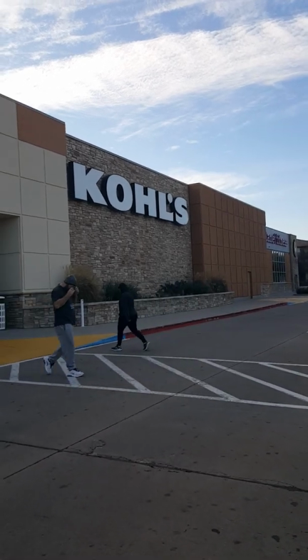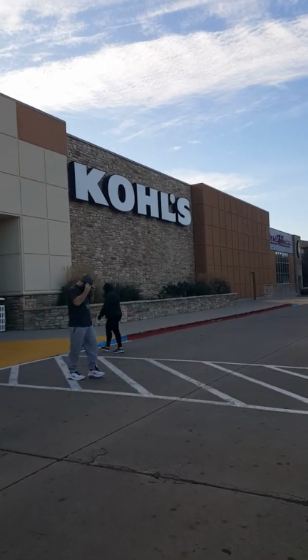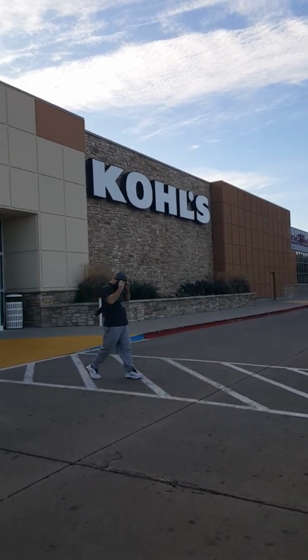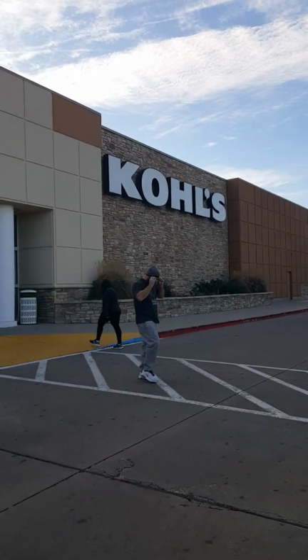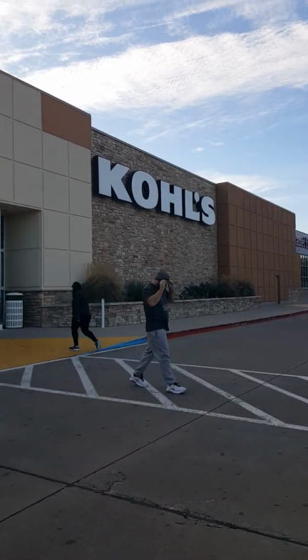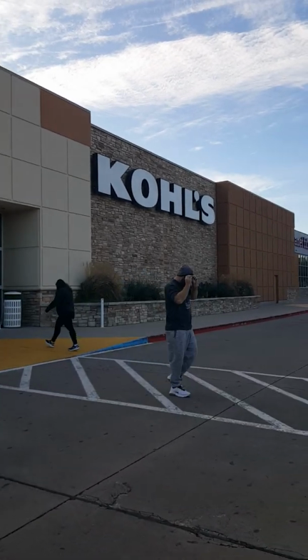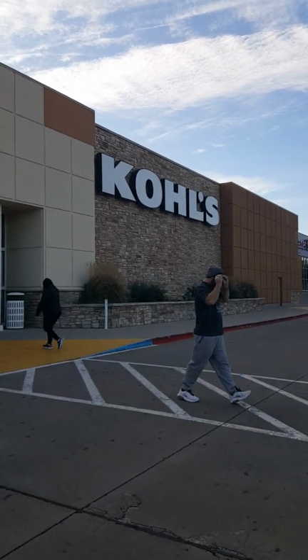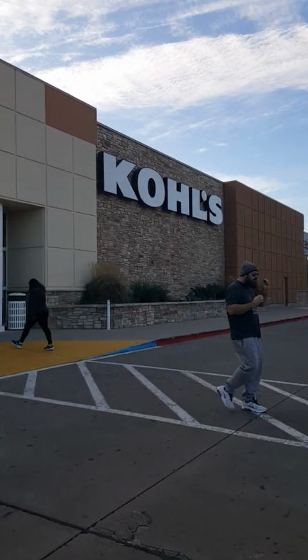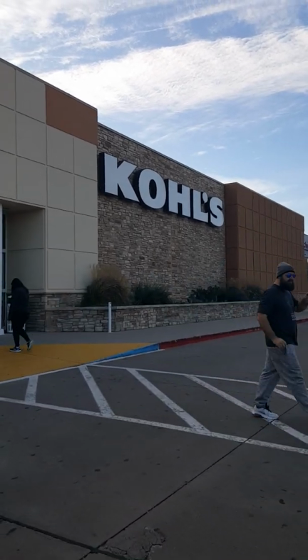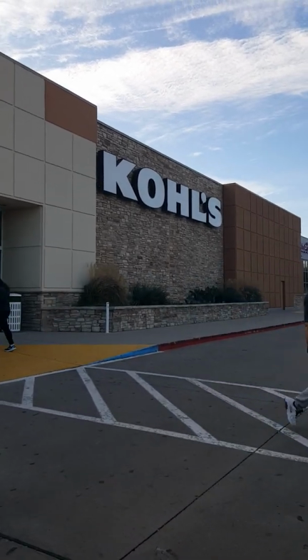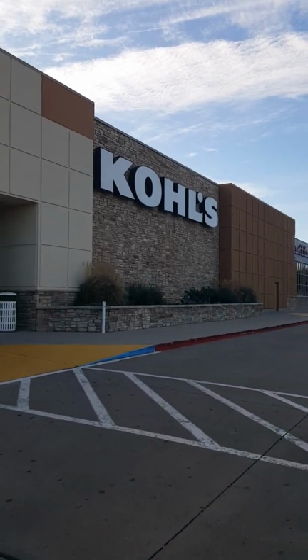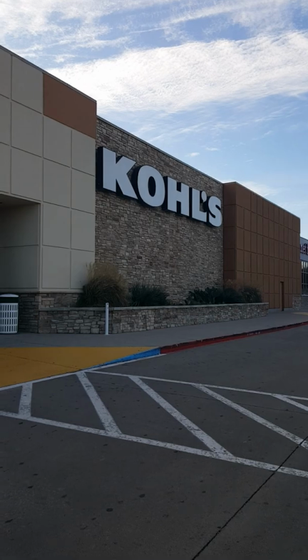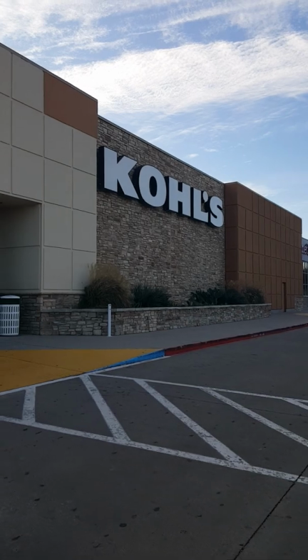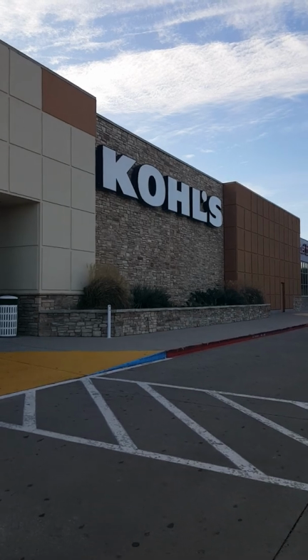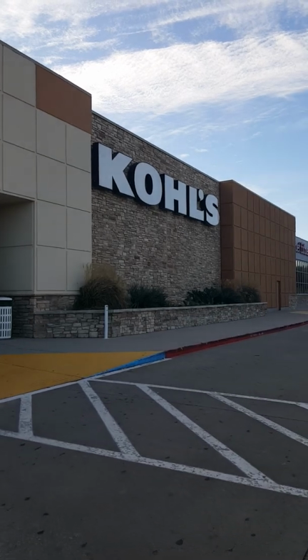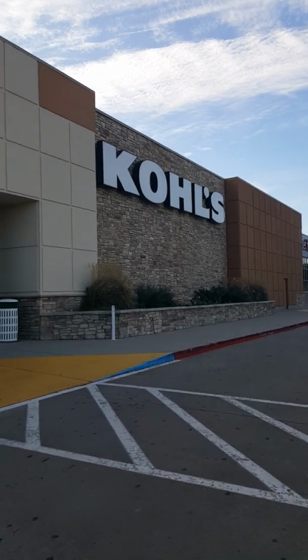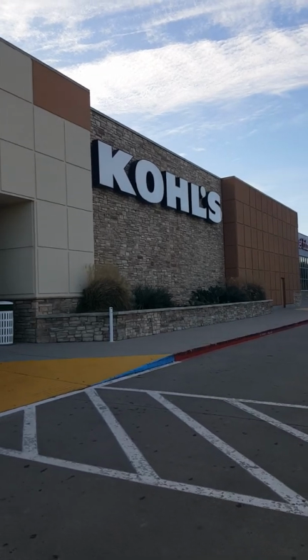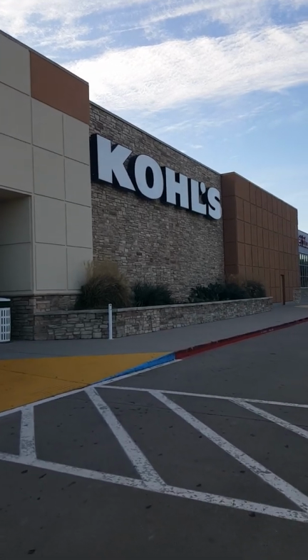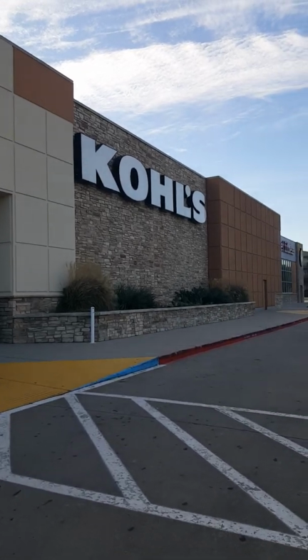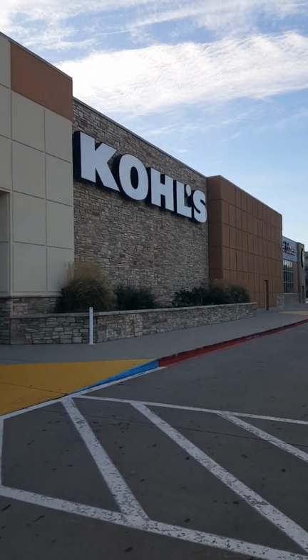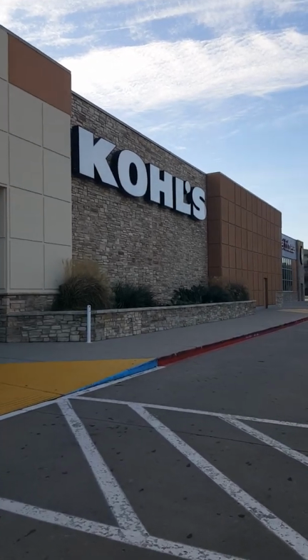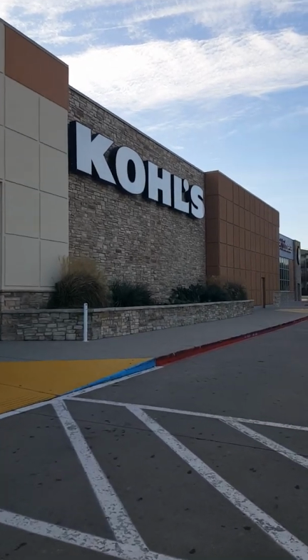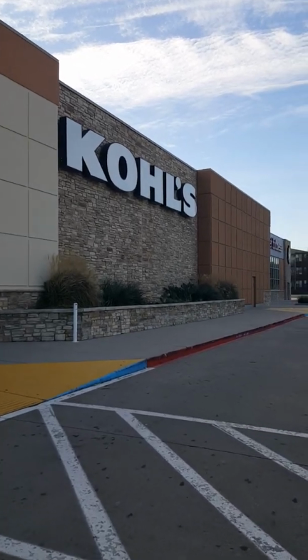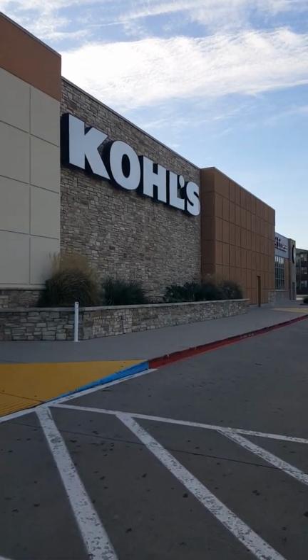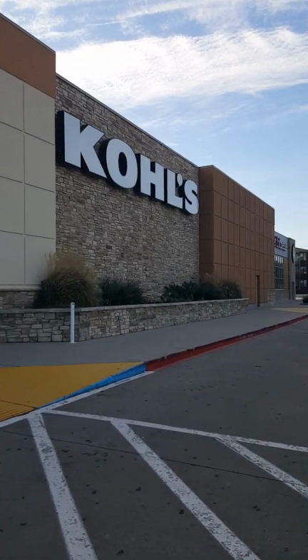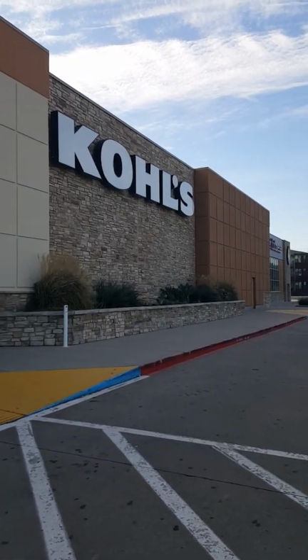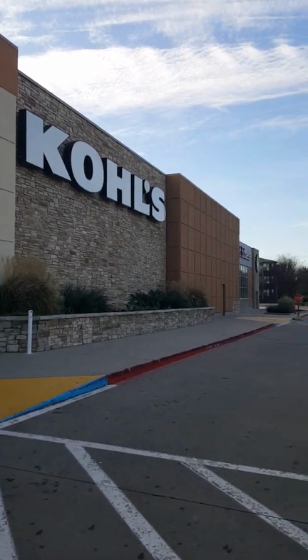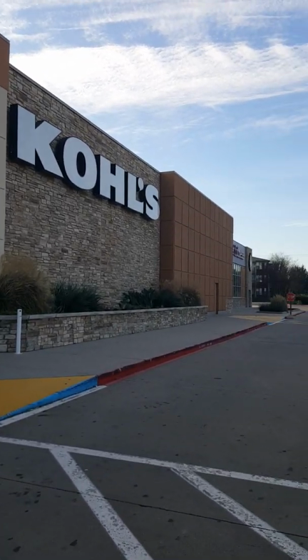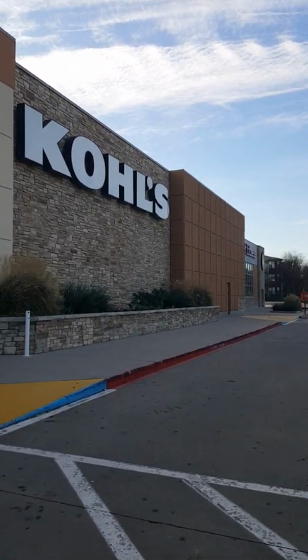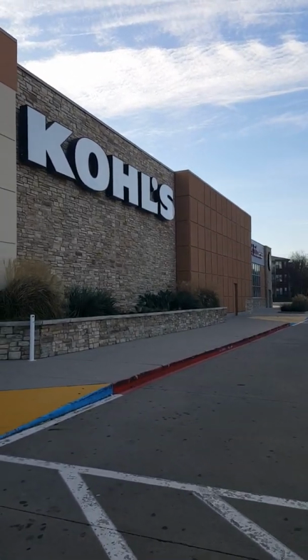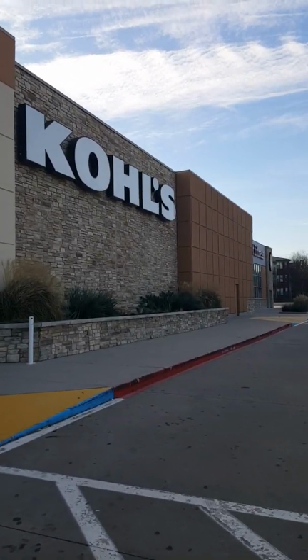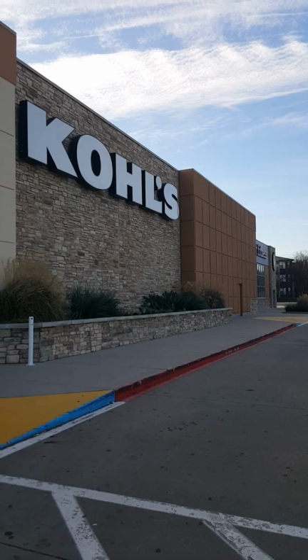Okay y'all, Earthy Urban Chic coming to you this morning. We're out and about in the community doing a little shopping. We're at Kohl's.